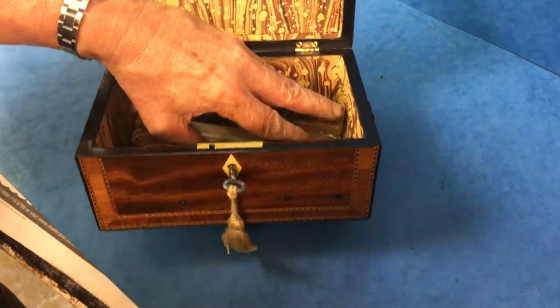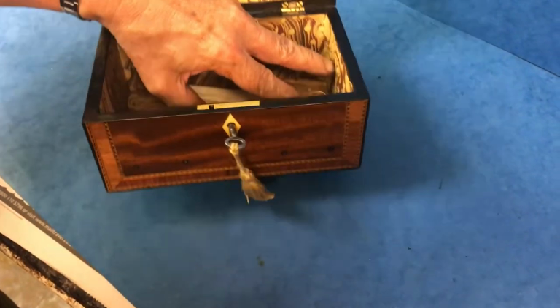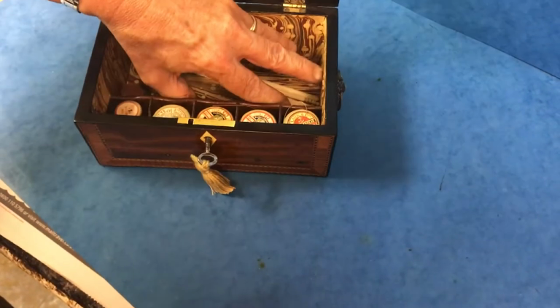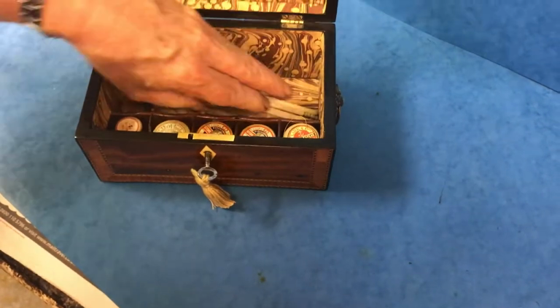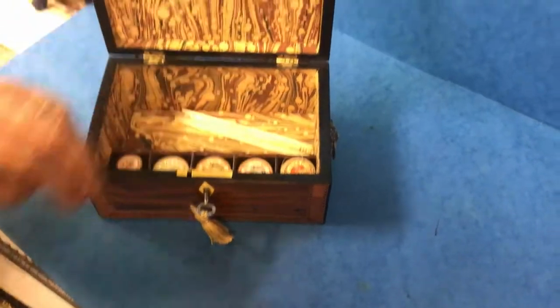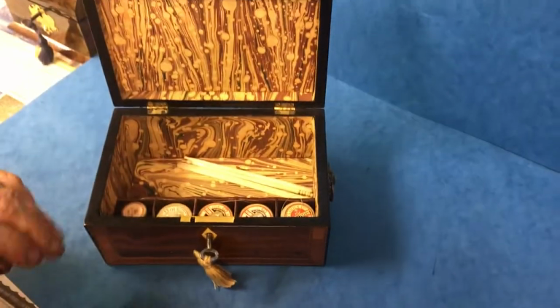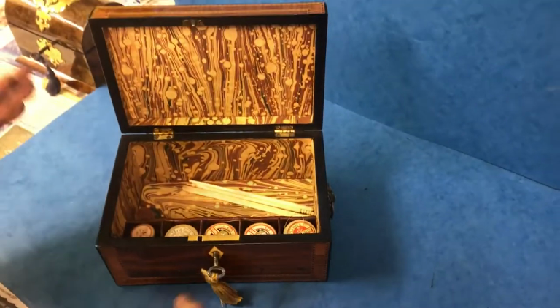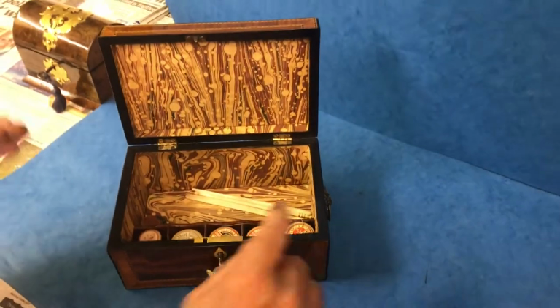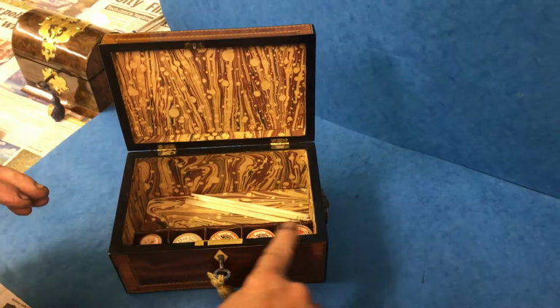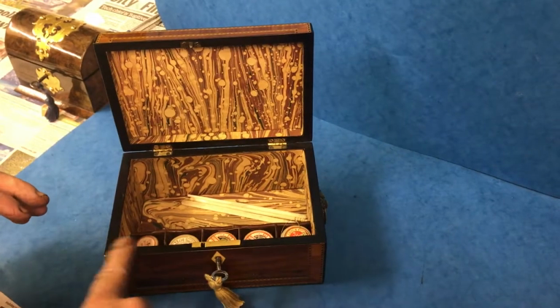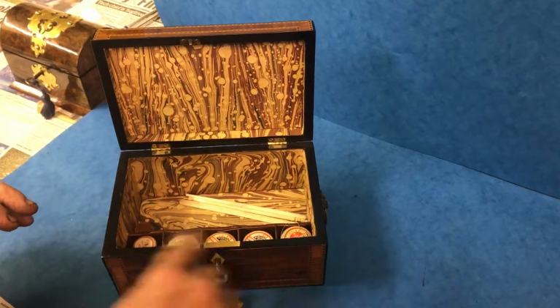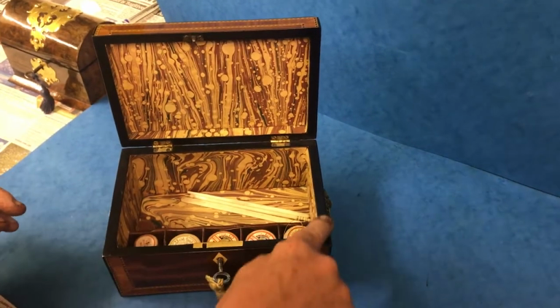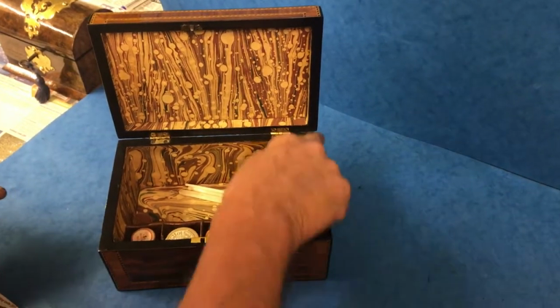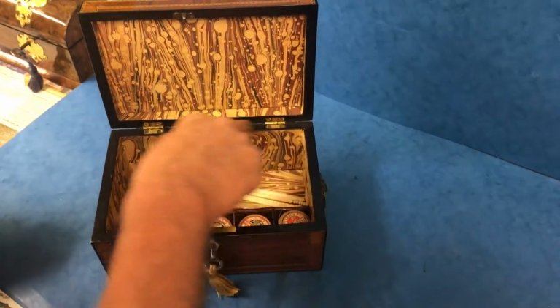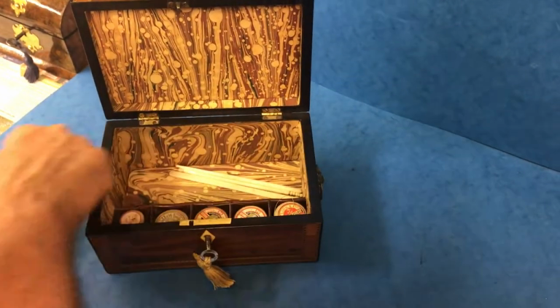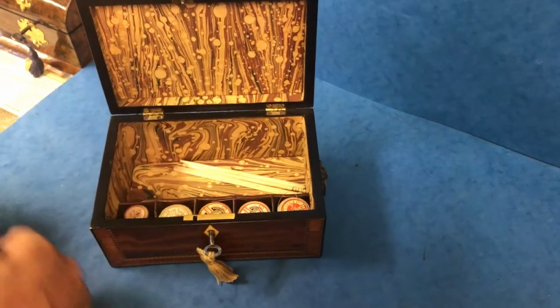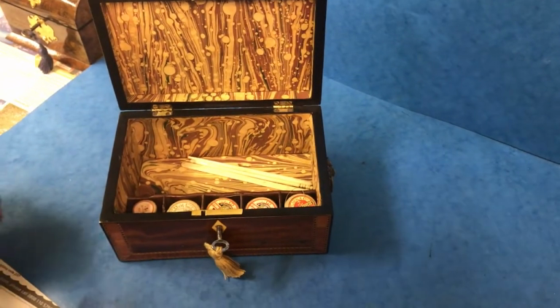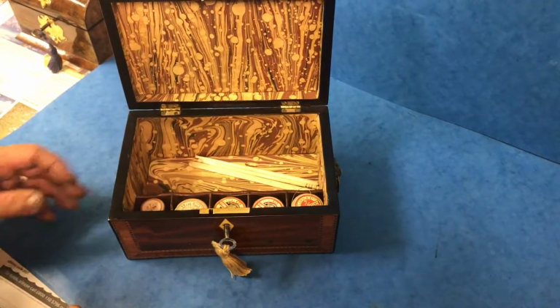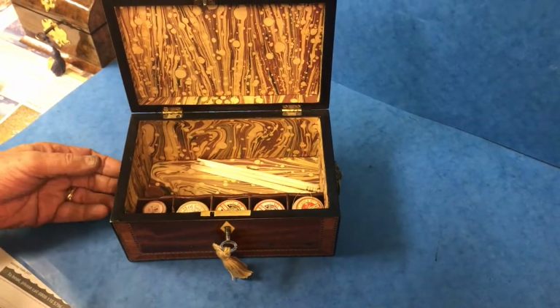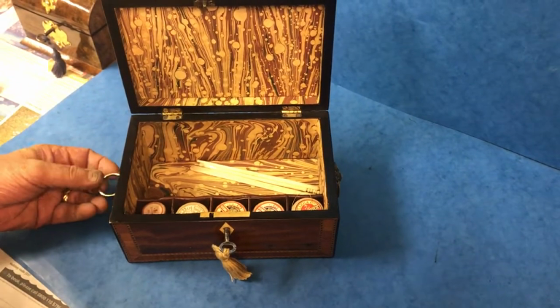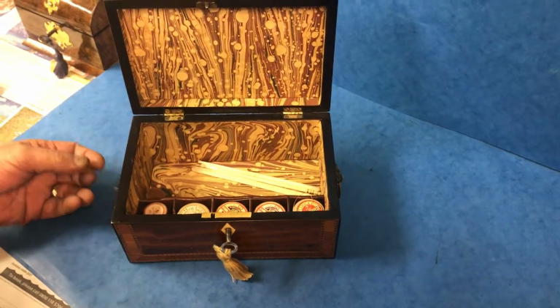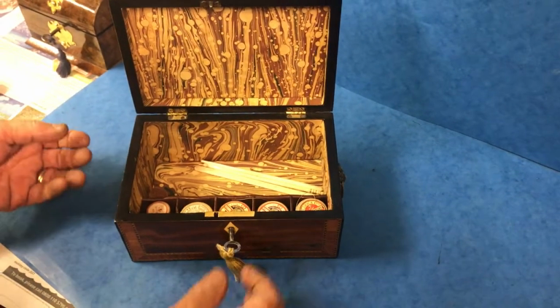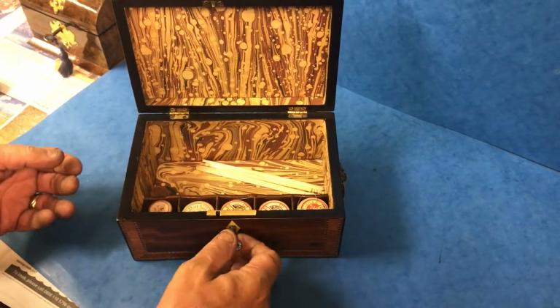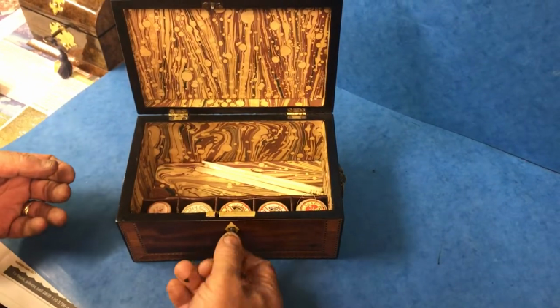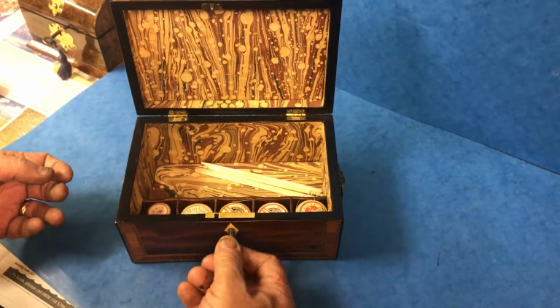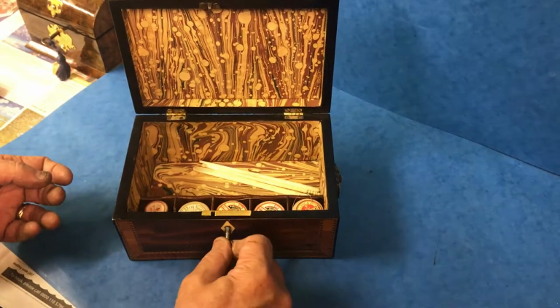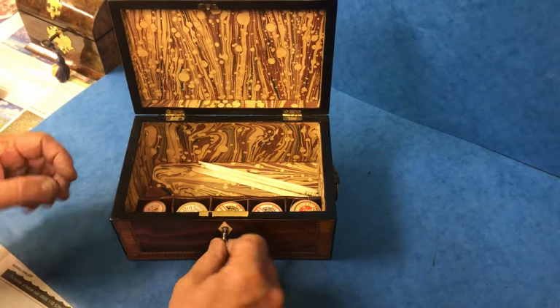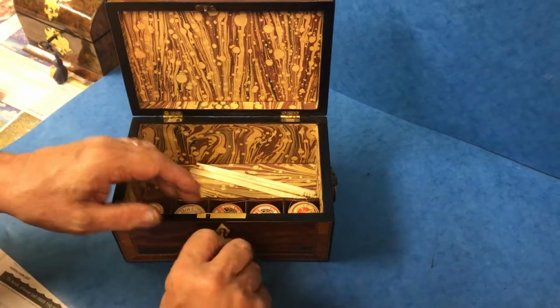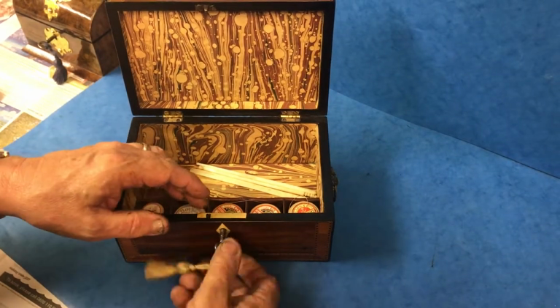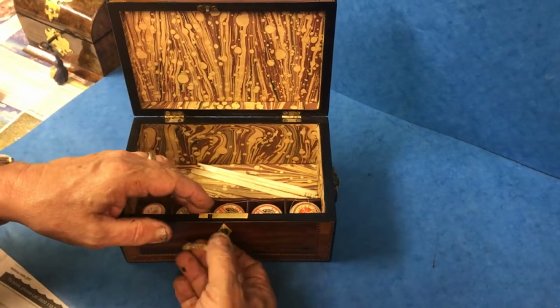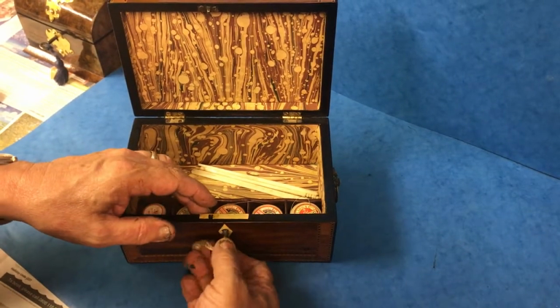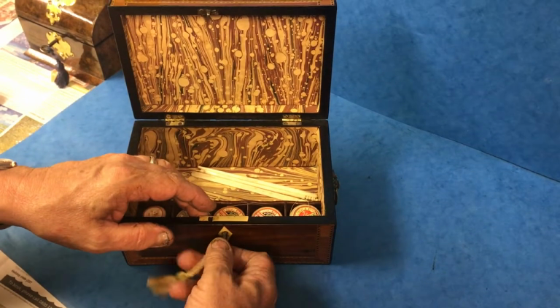It's a very unusual box. The inside slip is done in ebony. It's got a working lock and key, and it's a lovely little box.